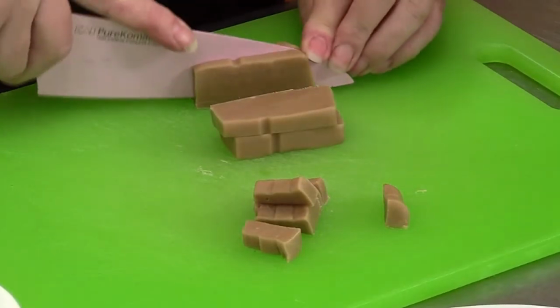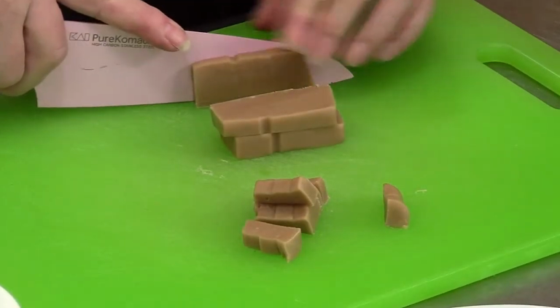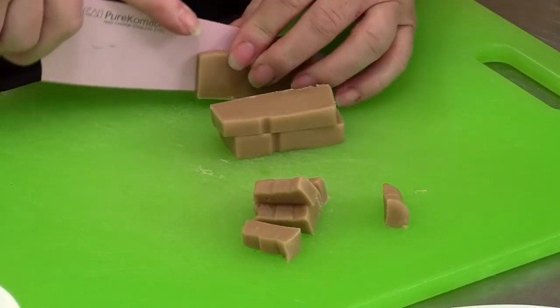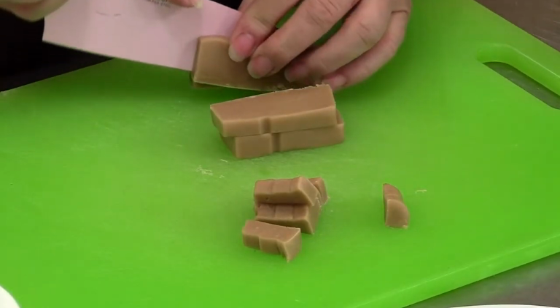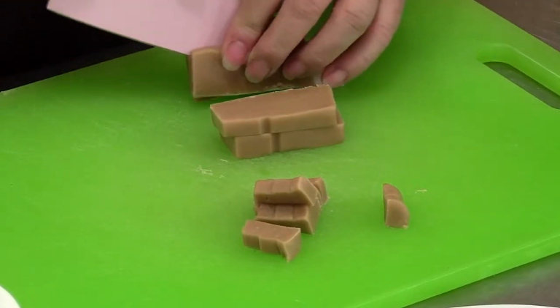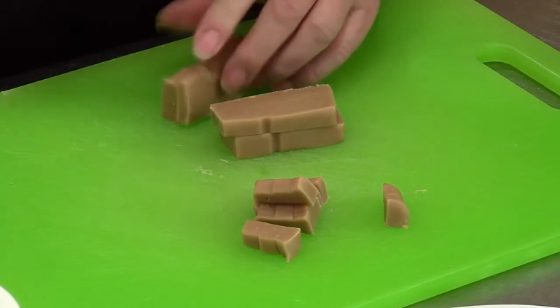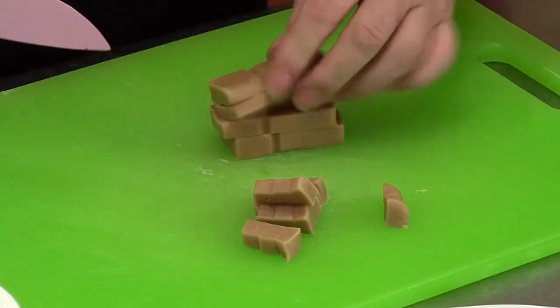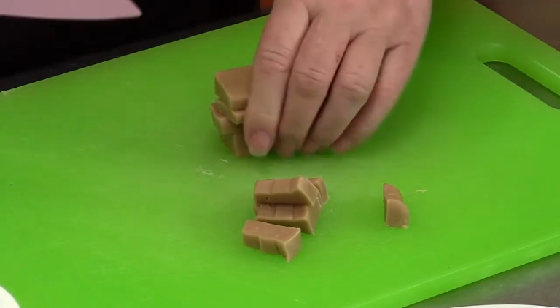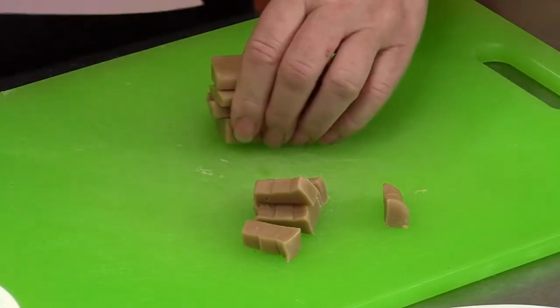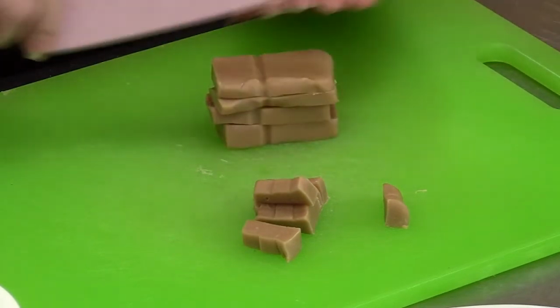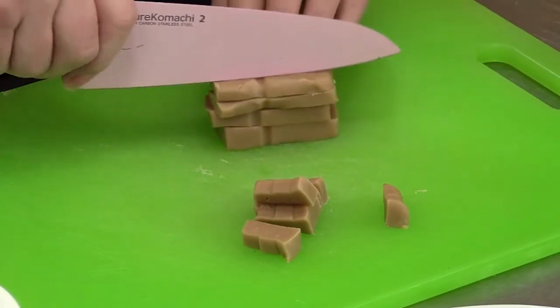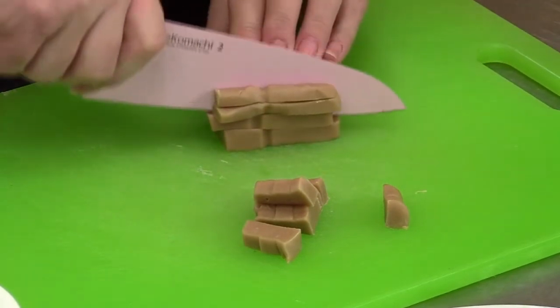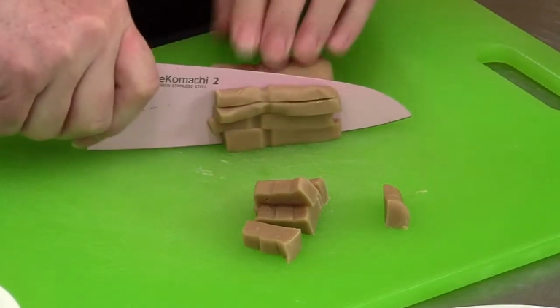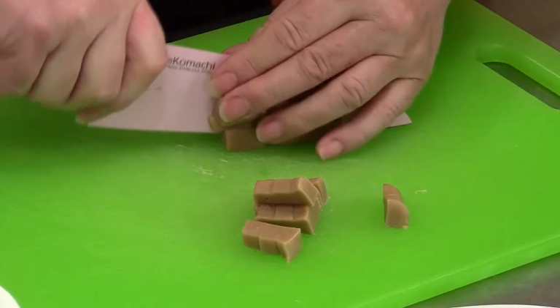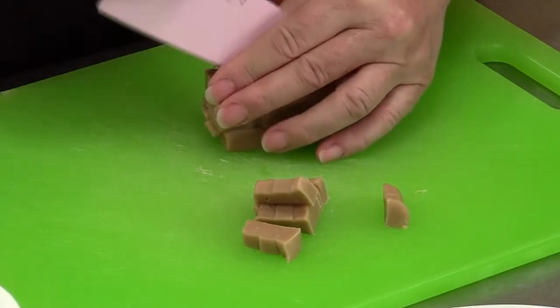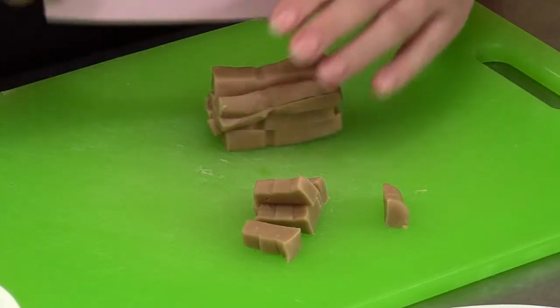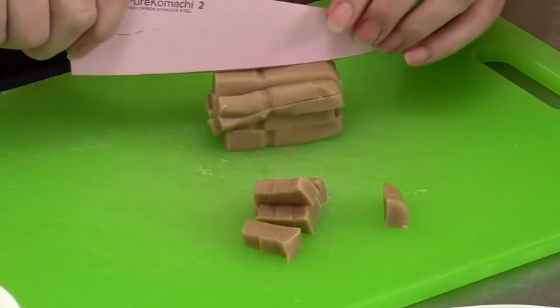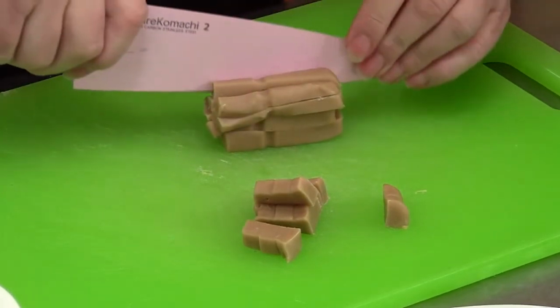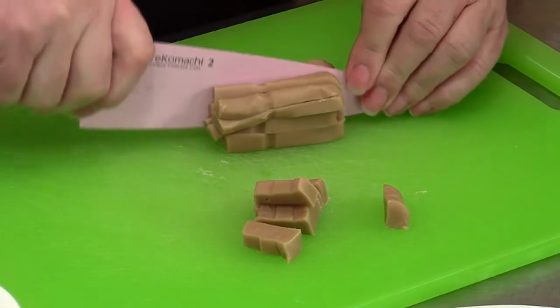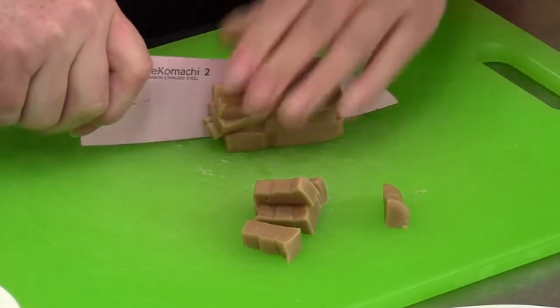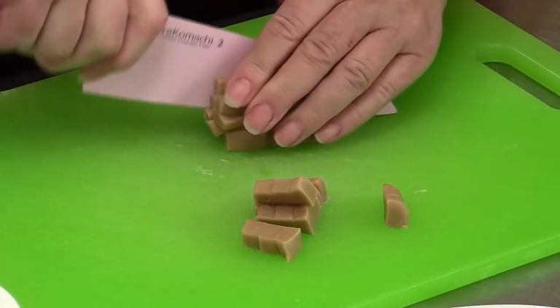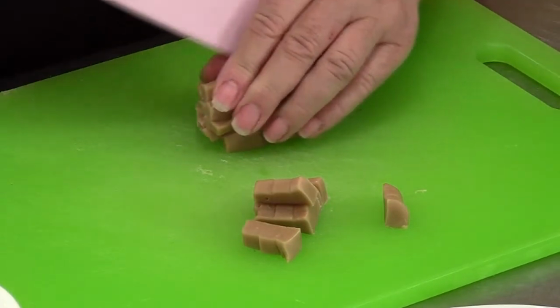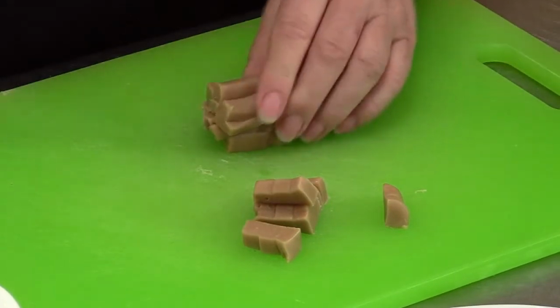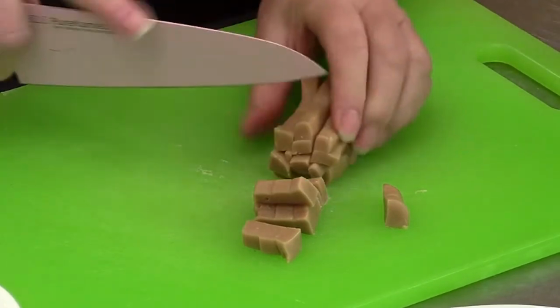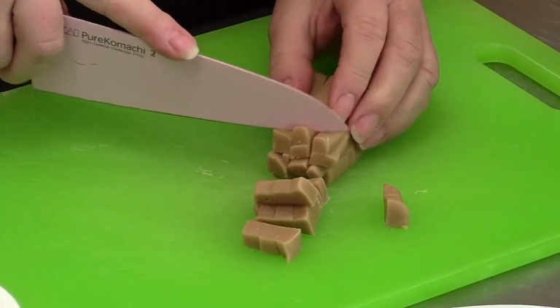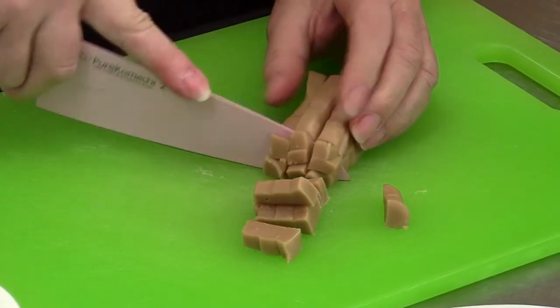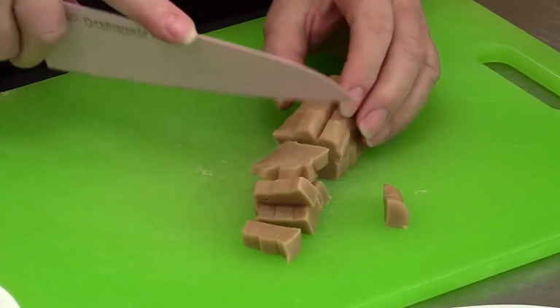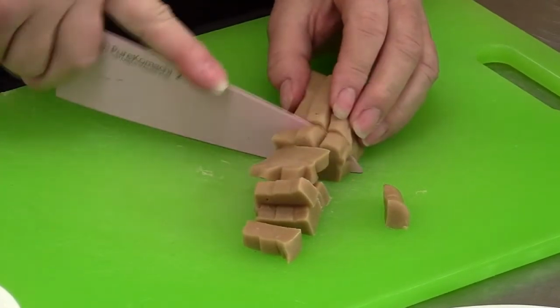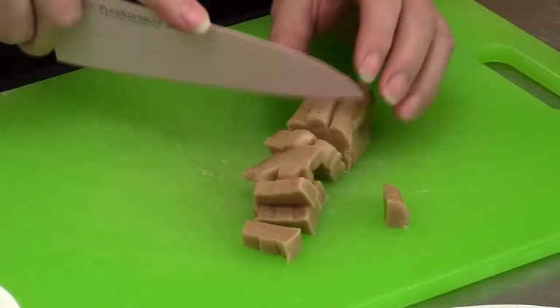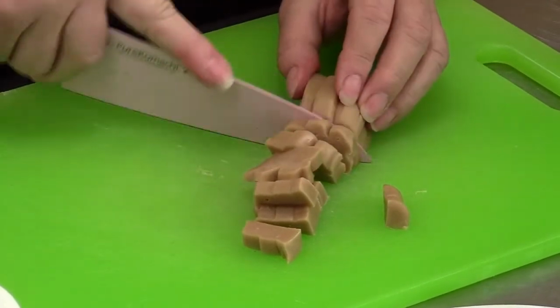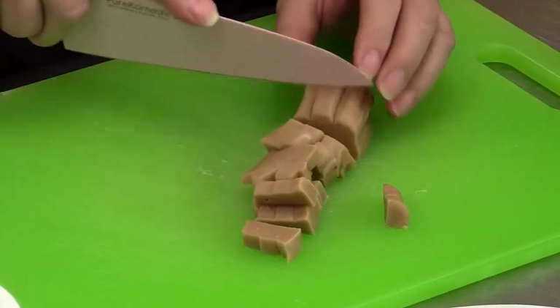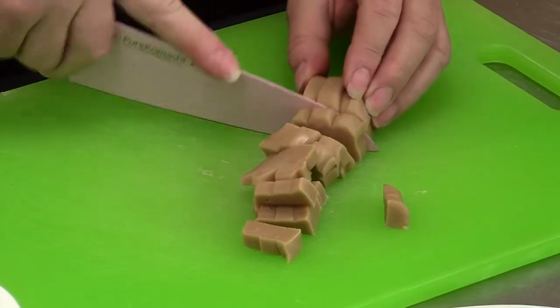This is what they call panucci fudge — sort of a vanilla fudge. You can use this flavor or you can buy peanut butter fudge, chocolate fudge, any flavor you want in this recipe.